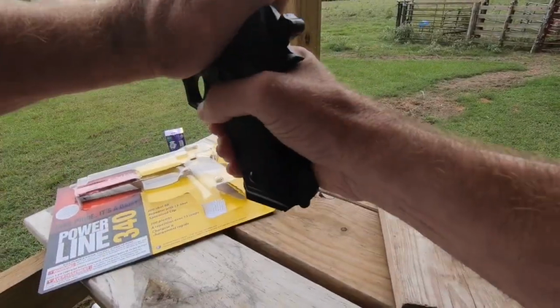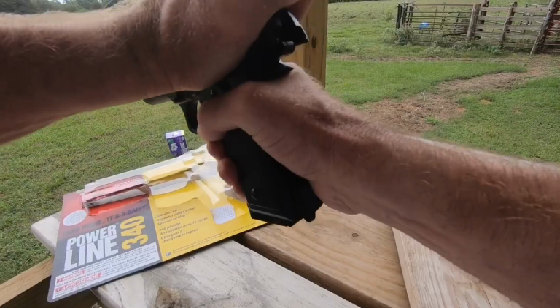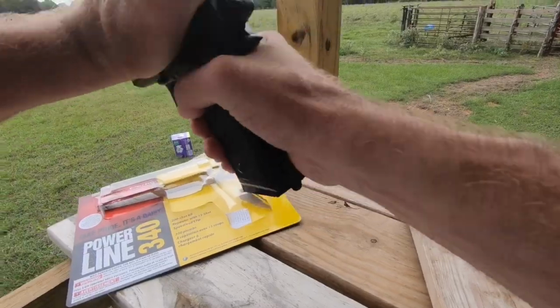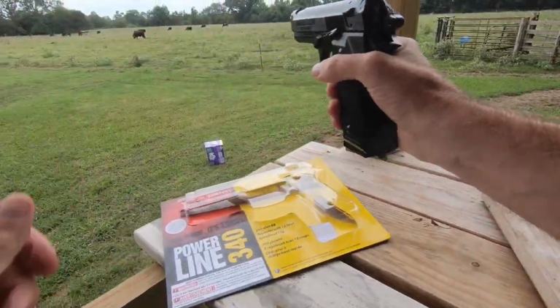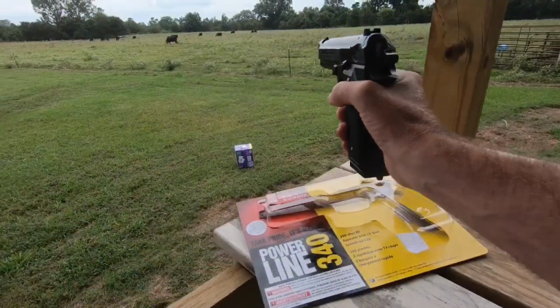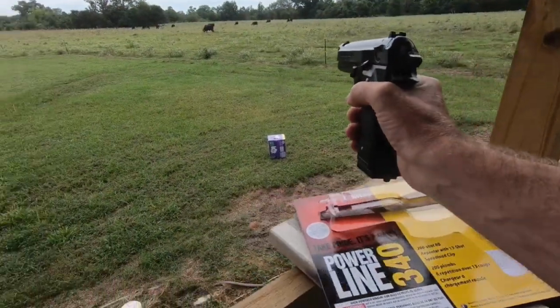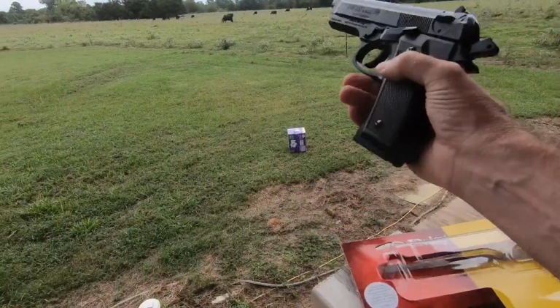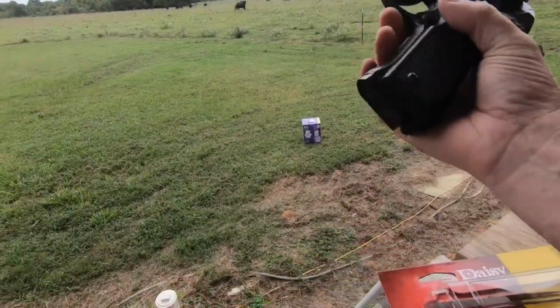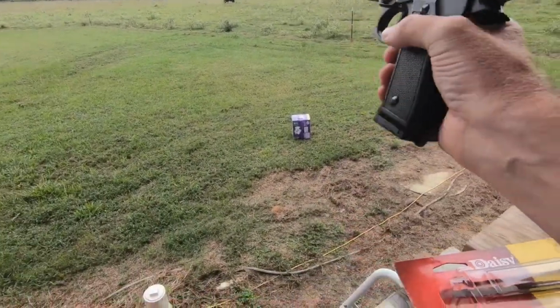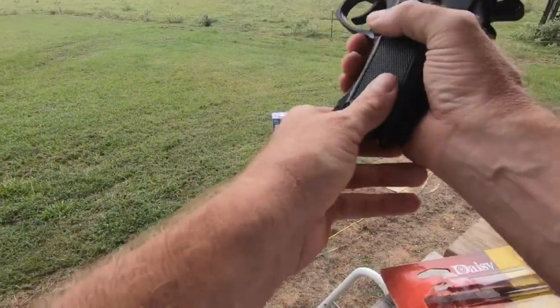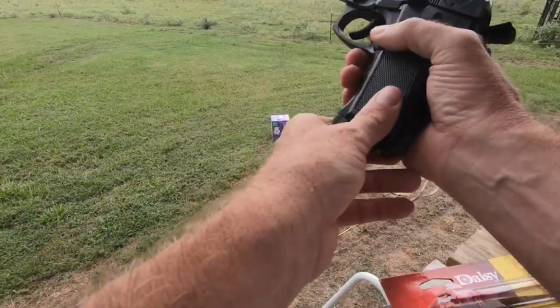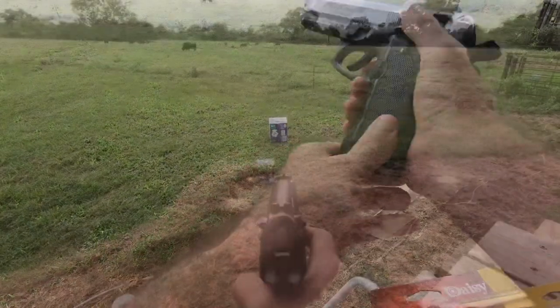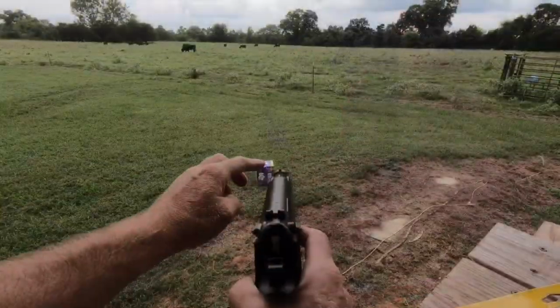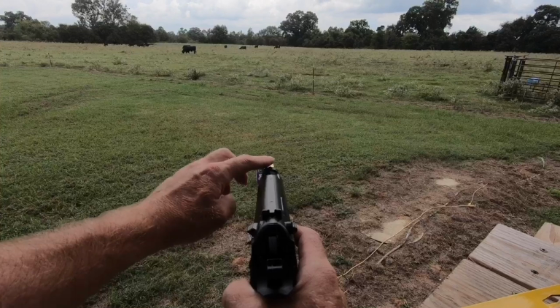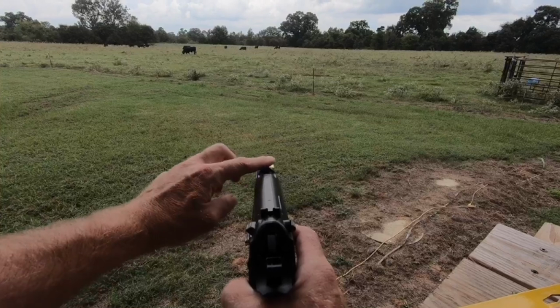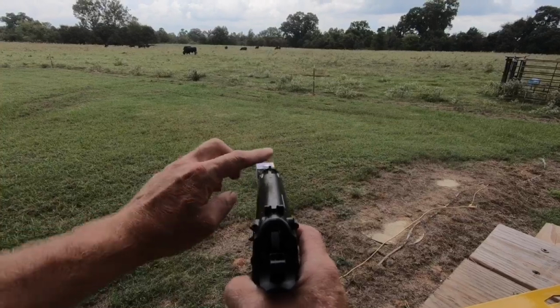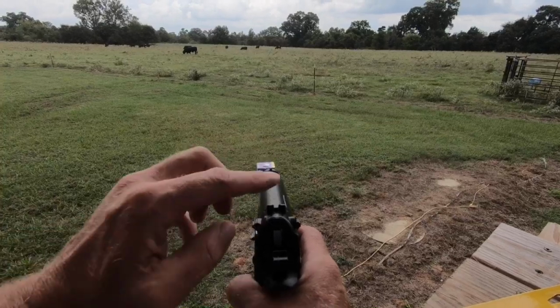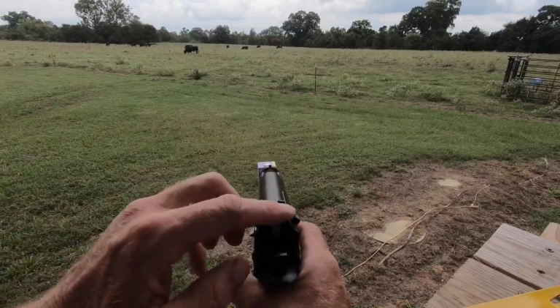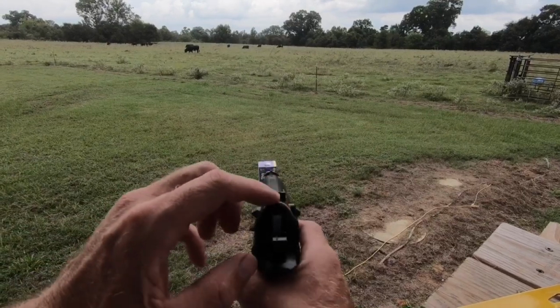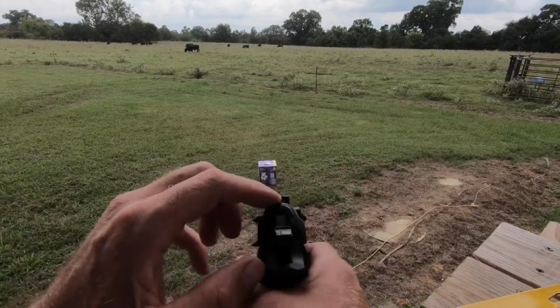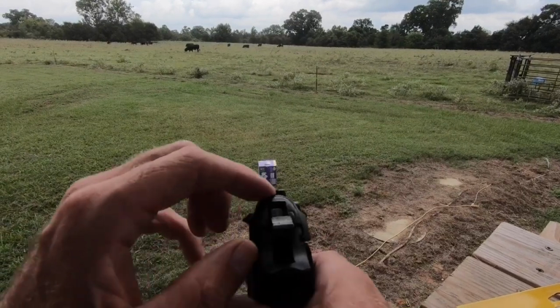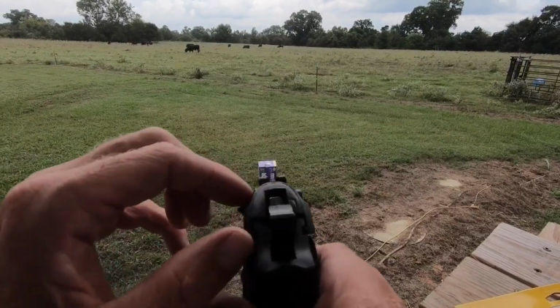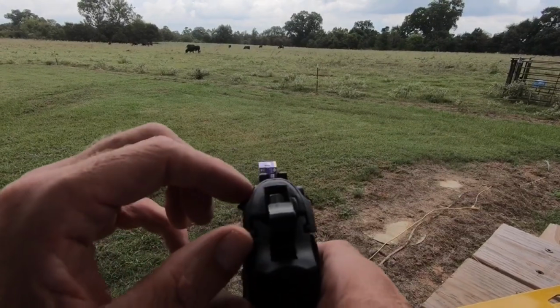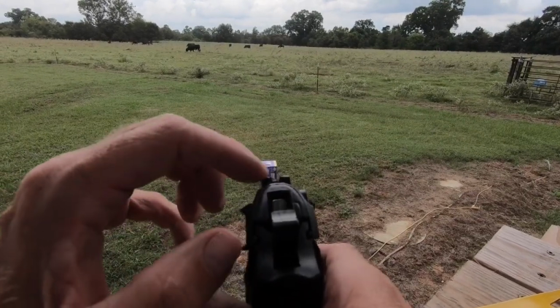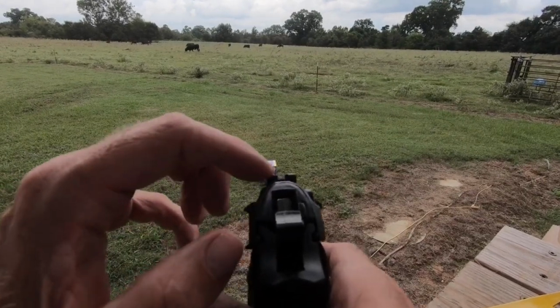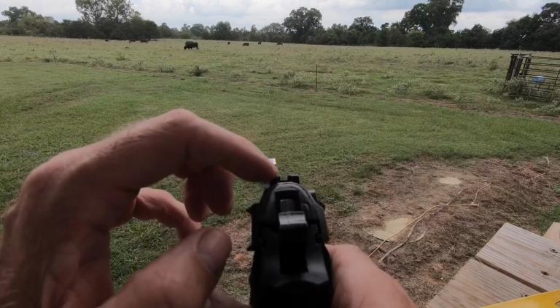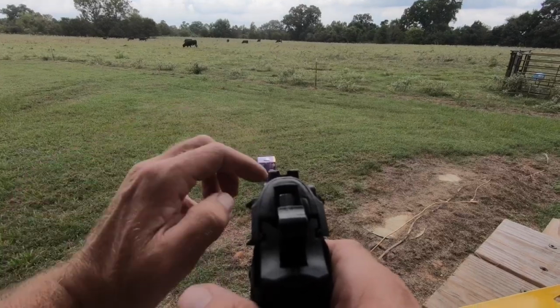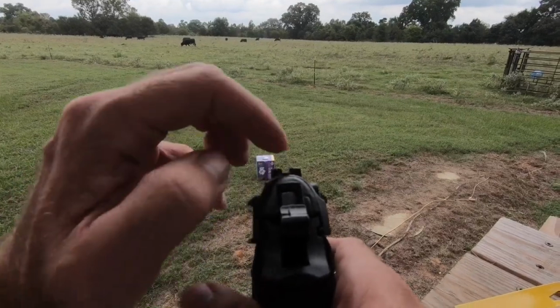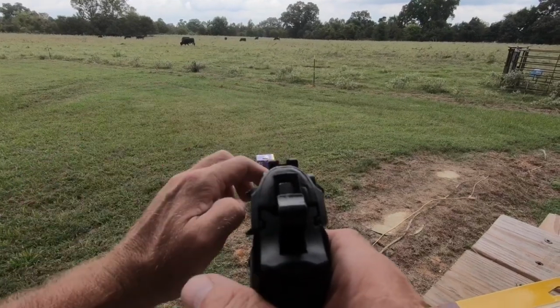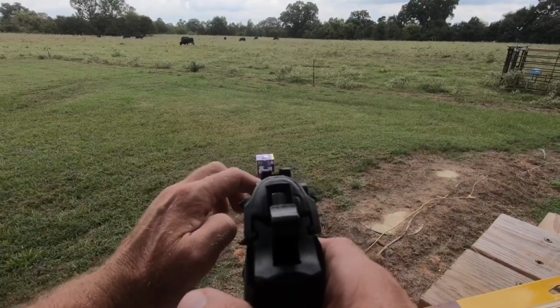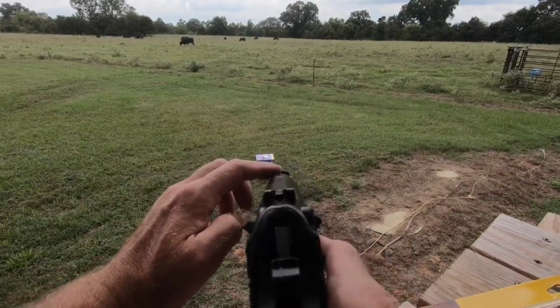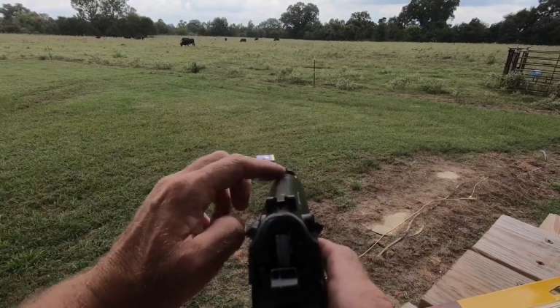We've got a diaper box set up out there as a target, and I've got the GoPro on my chest. On a handgun, you've got the front sight and the back sight. That back sight has a V — you want to get the front sight lined up in that V, and then you put that on the target.